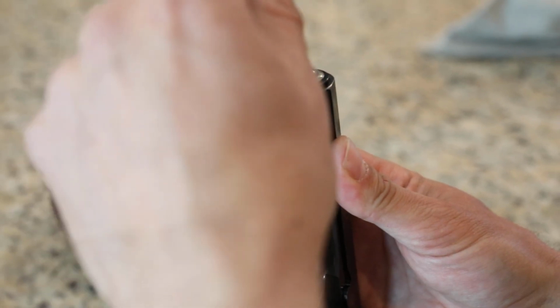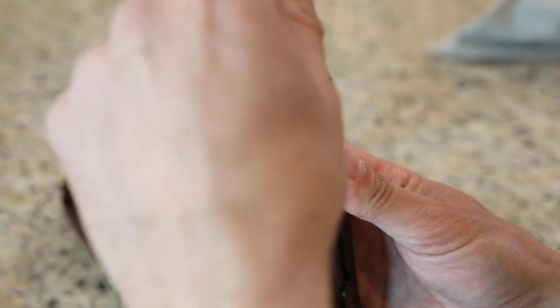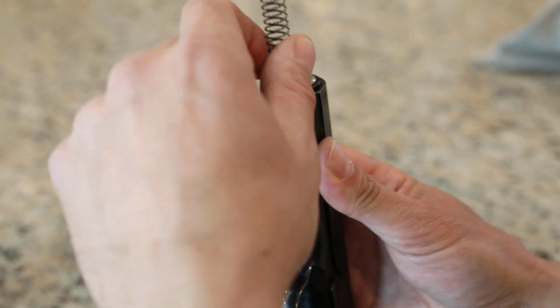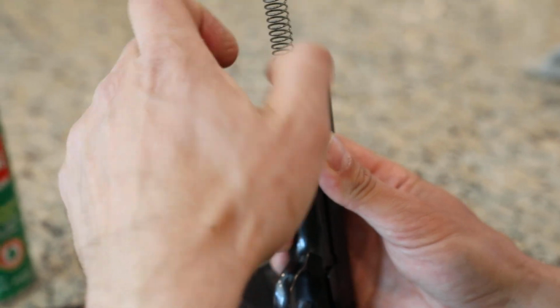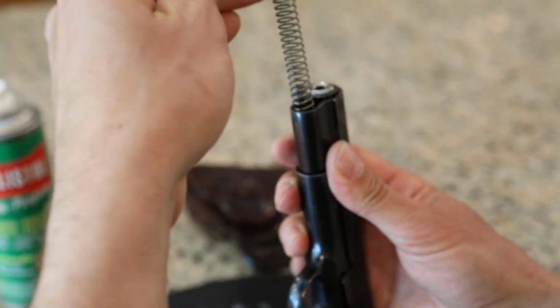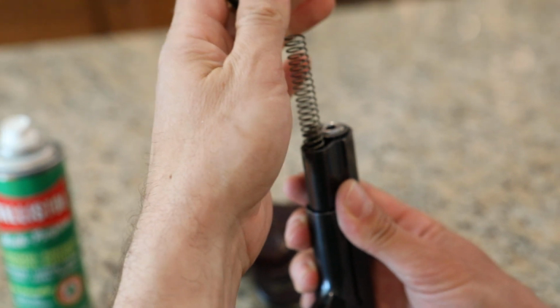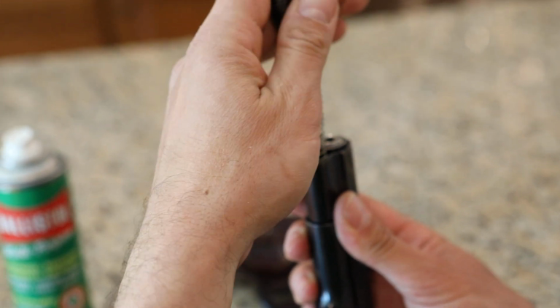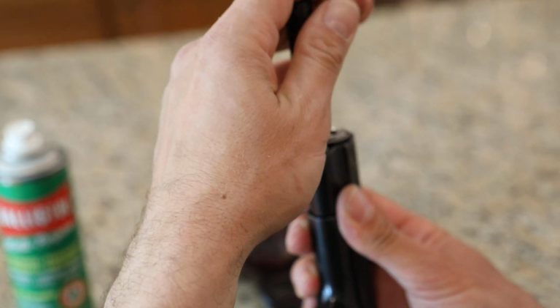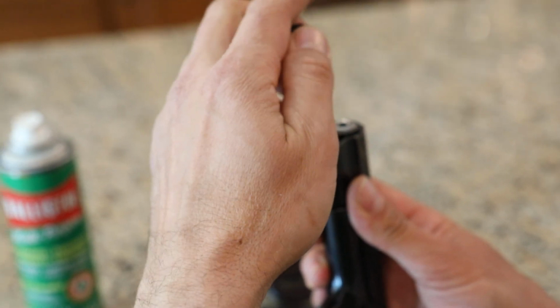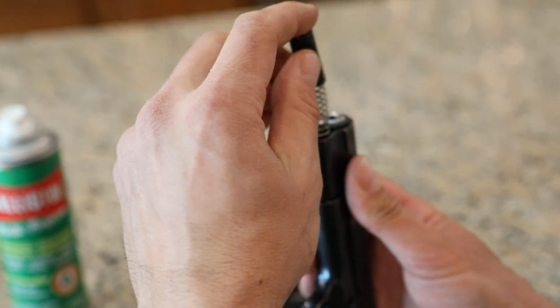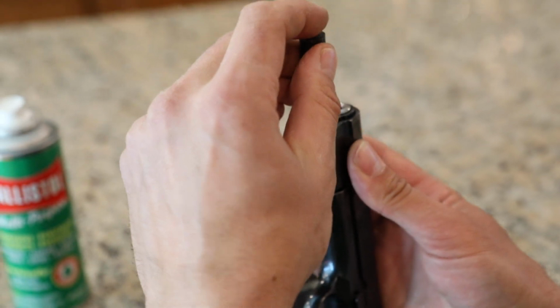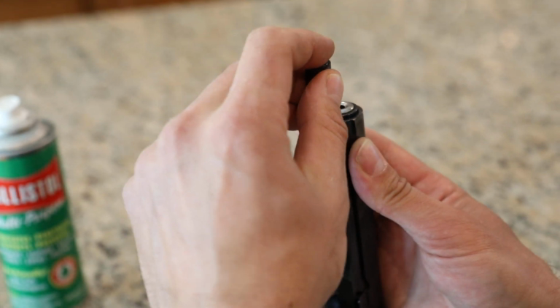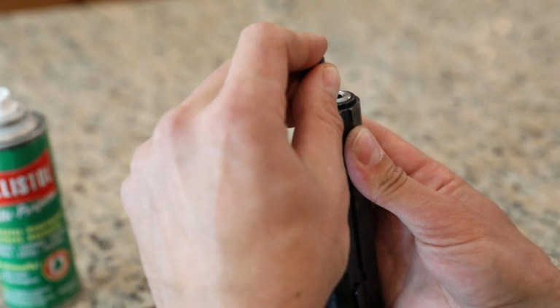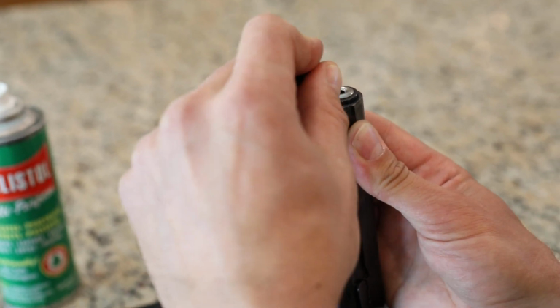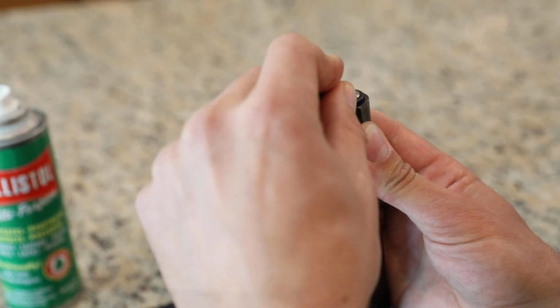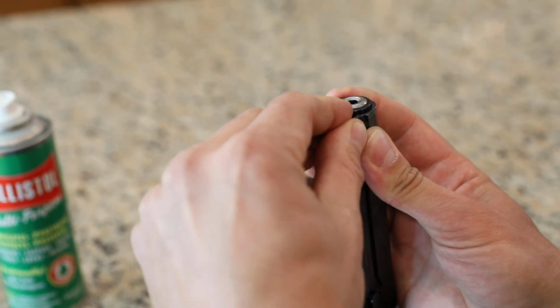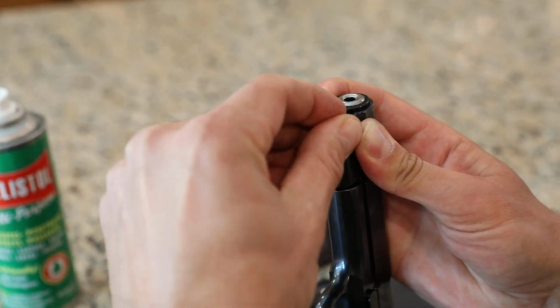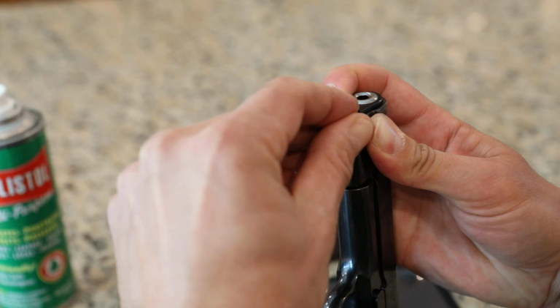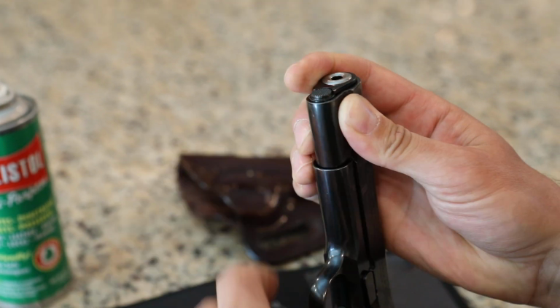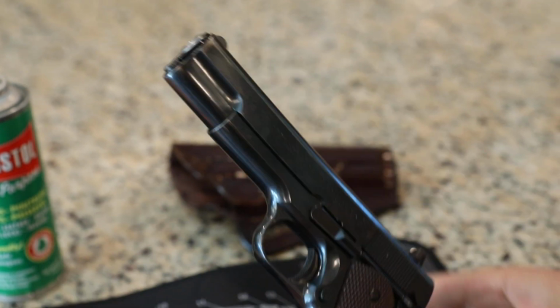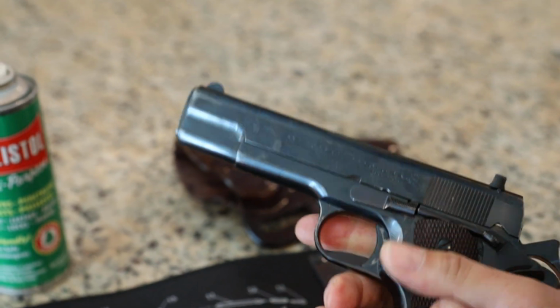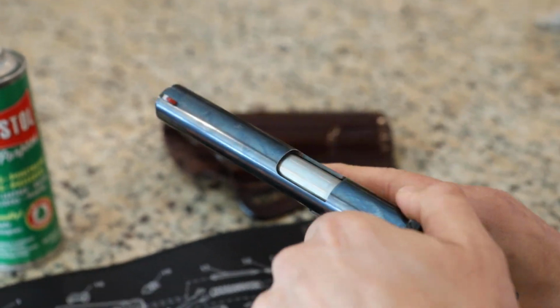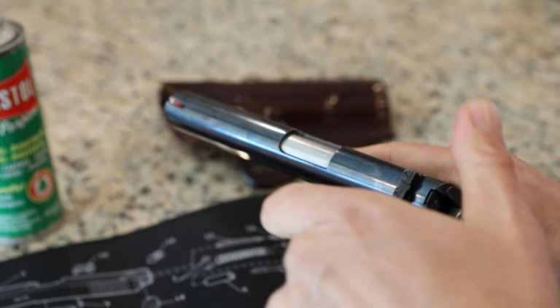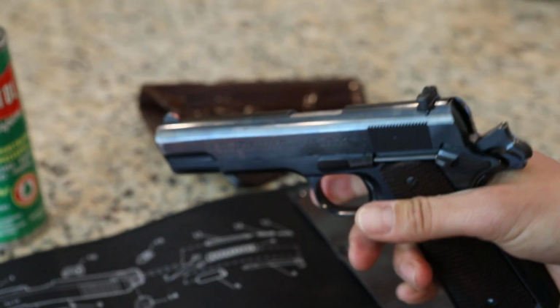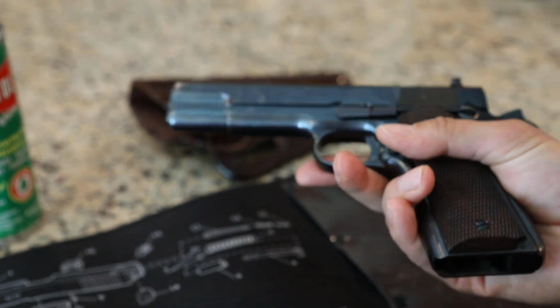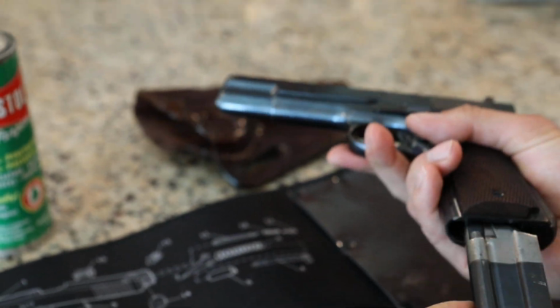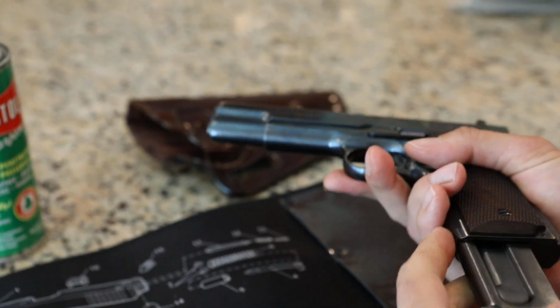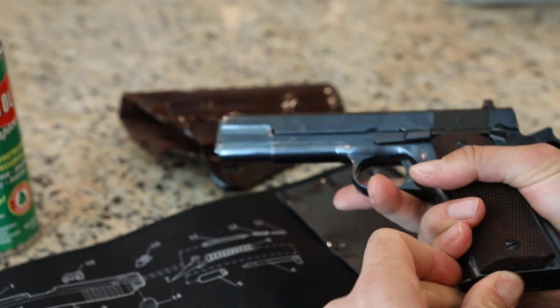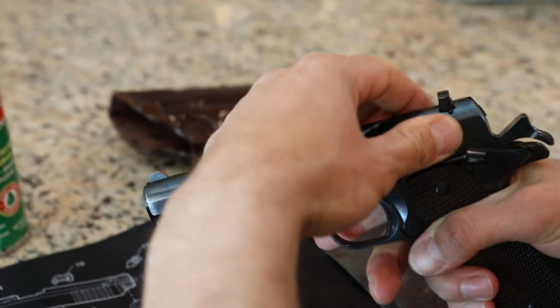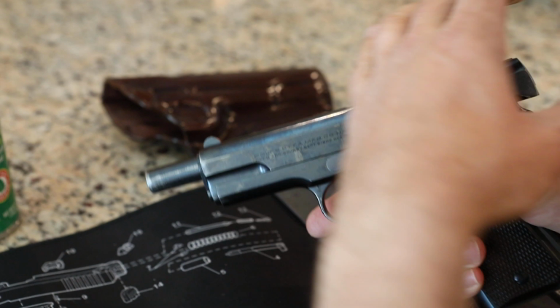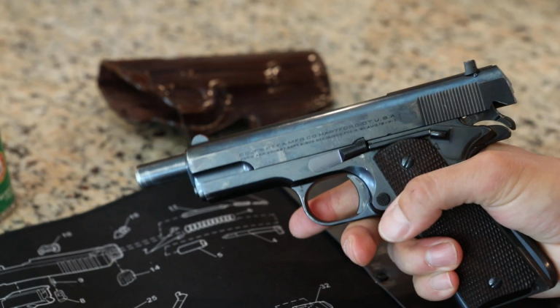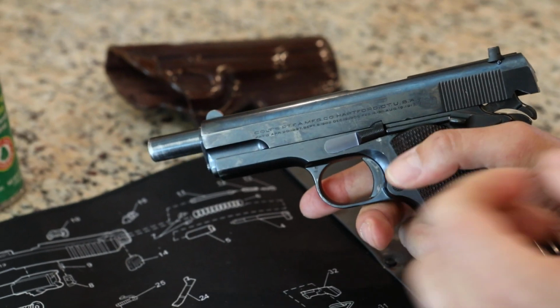I've taken this gun apart a few times so that when I made this video for you all, I didn't mess it up too badly. So I'm getting used to it. We'll see if she's put back together right — yes, she is.